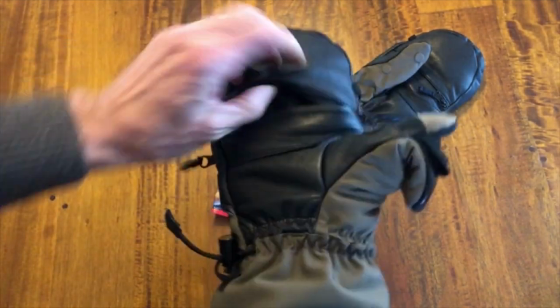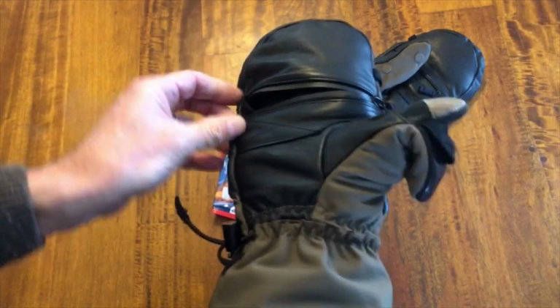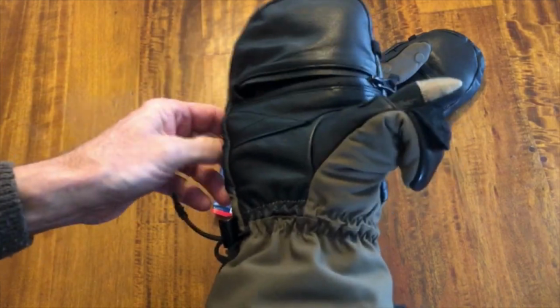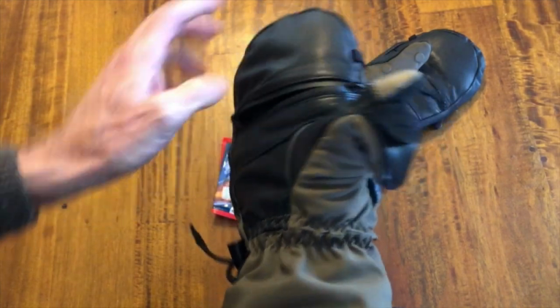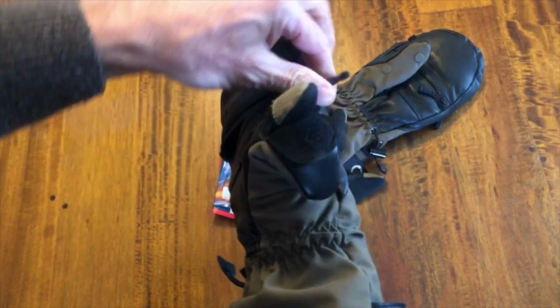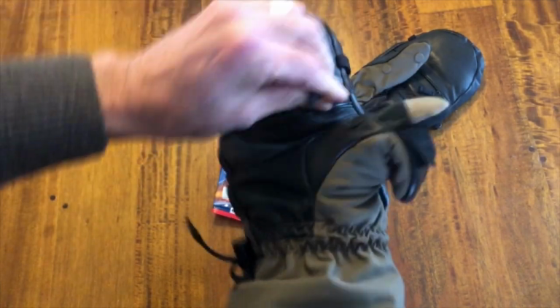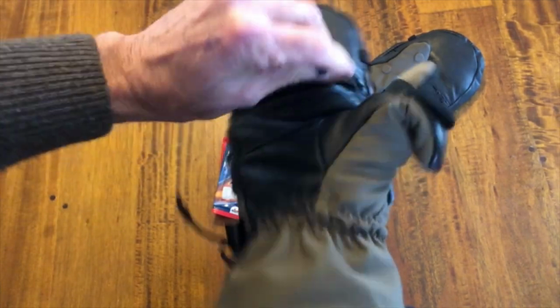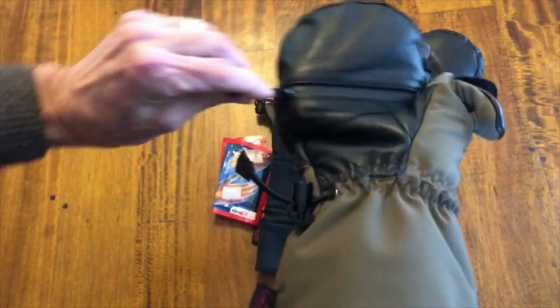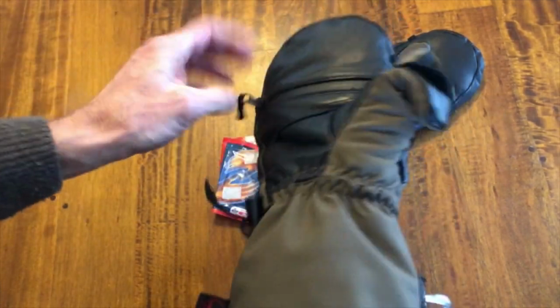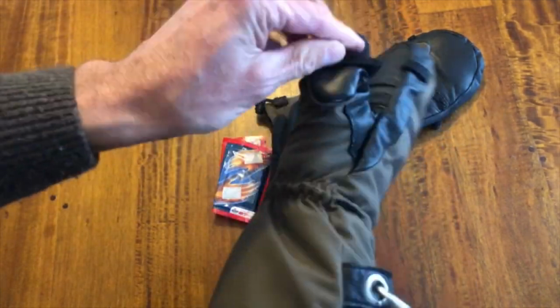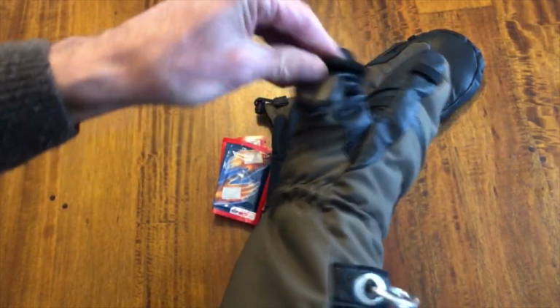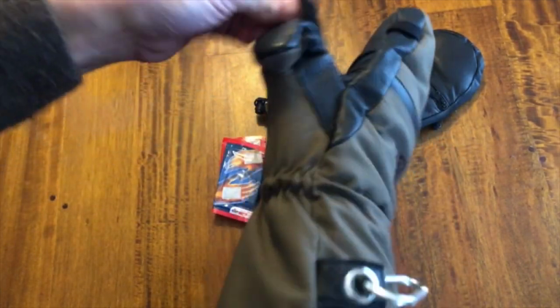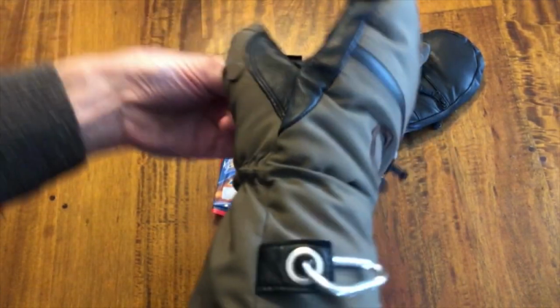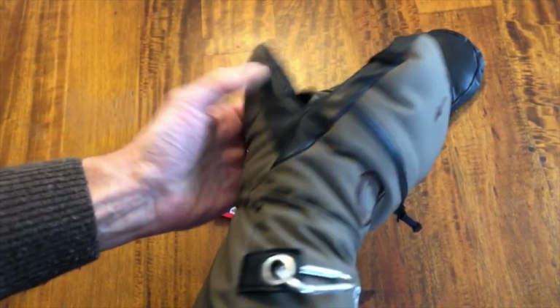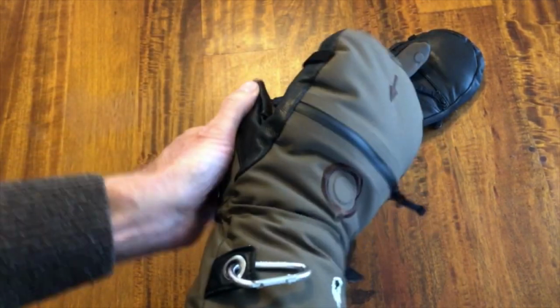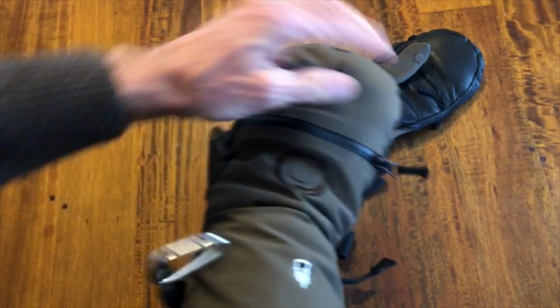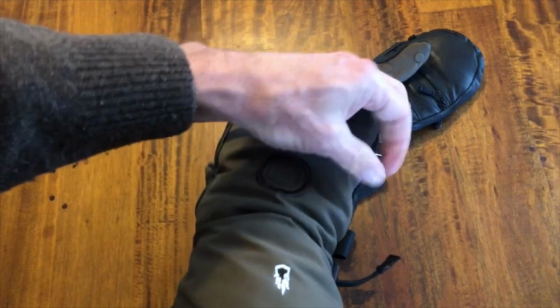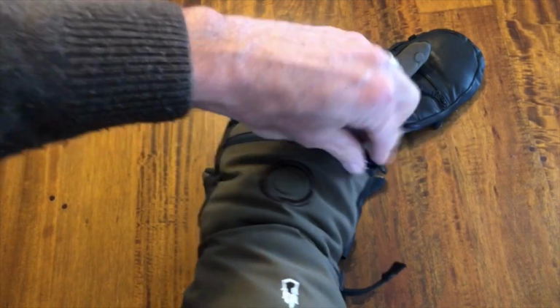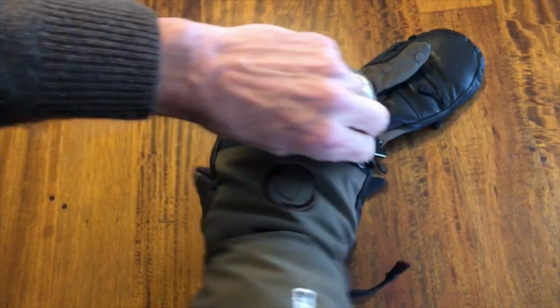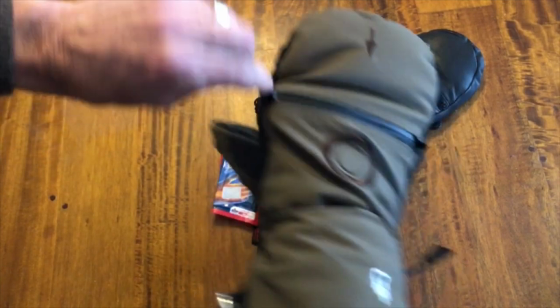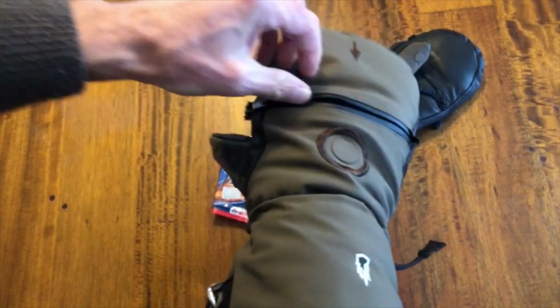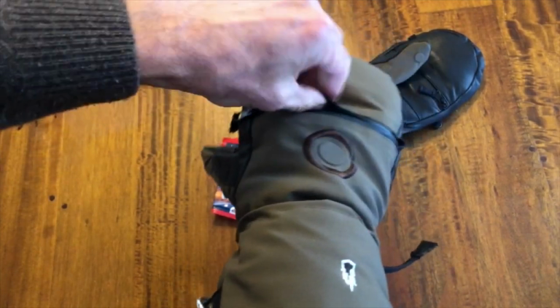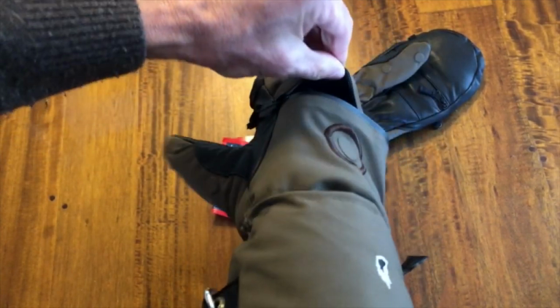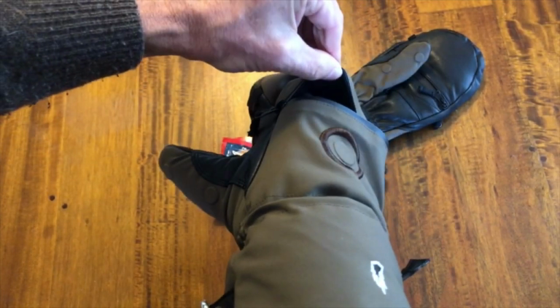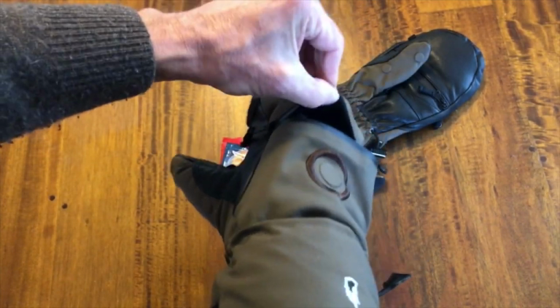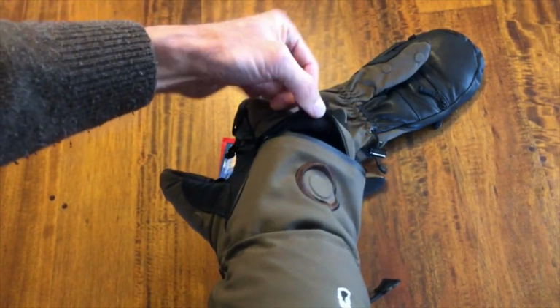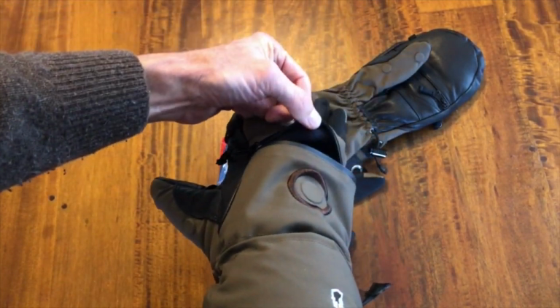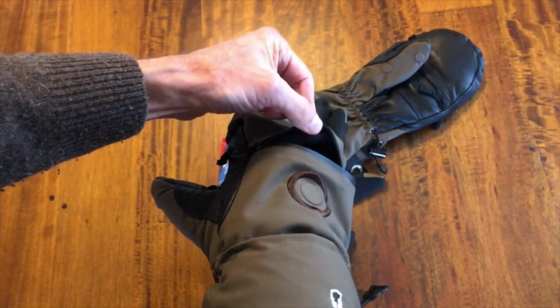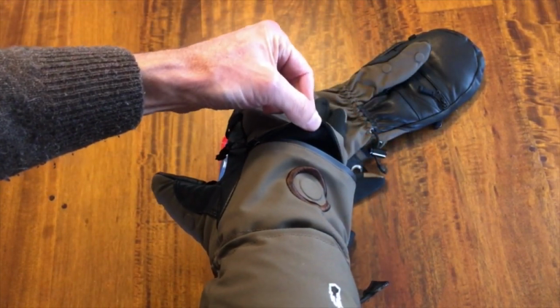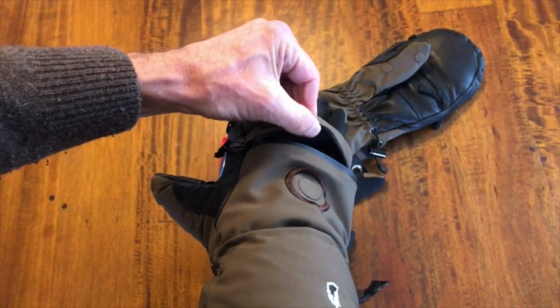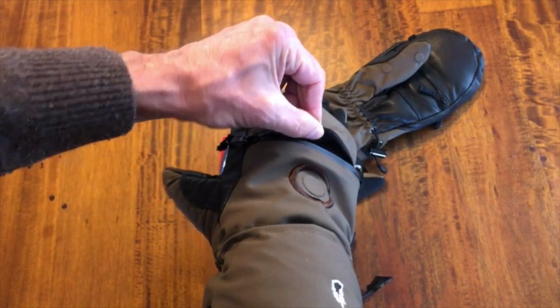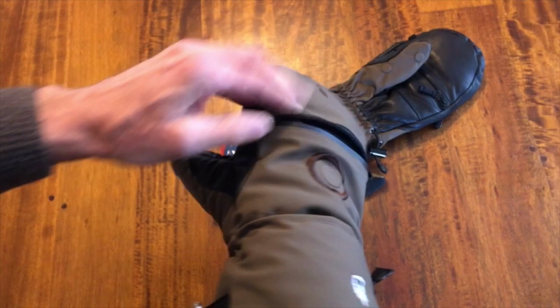Additionally, there is a pocket back here for an additional hand warmer, so if it's really bitter you could put one back here as well.